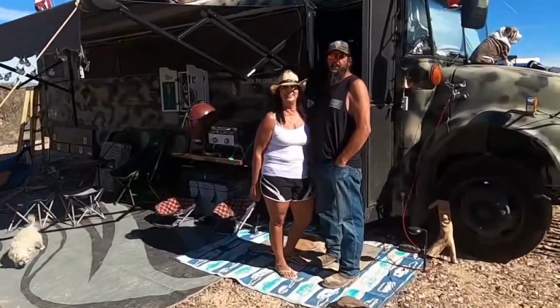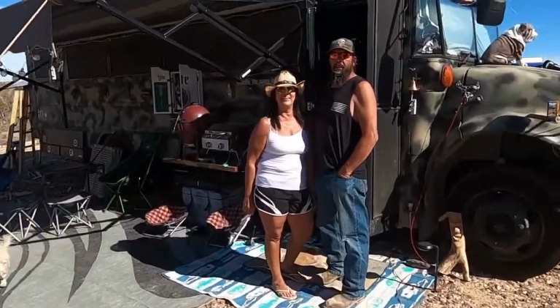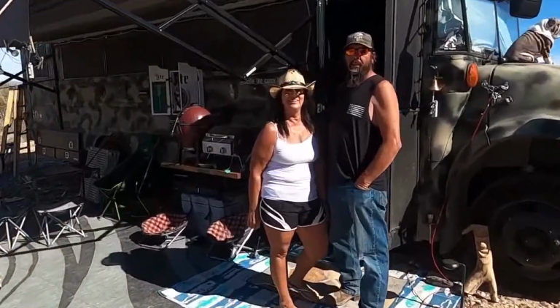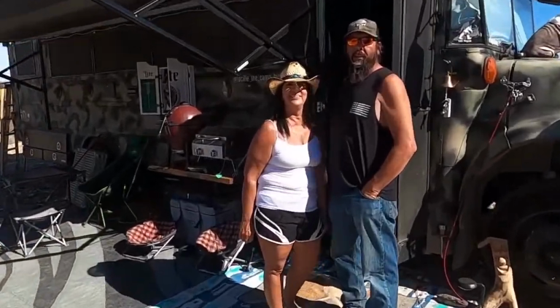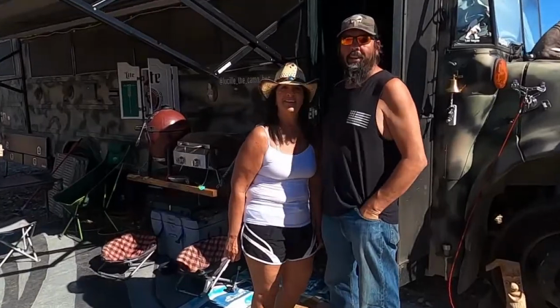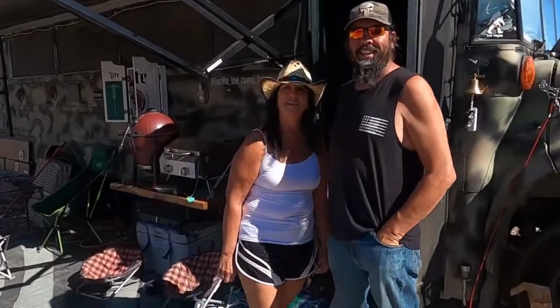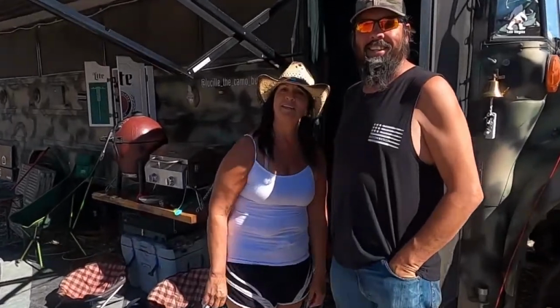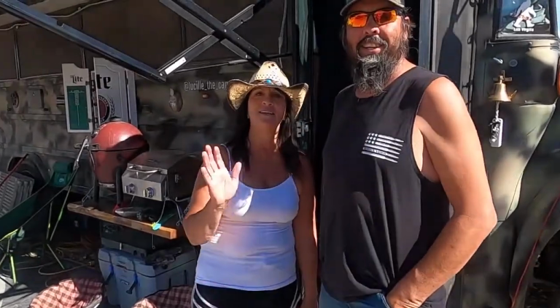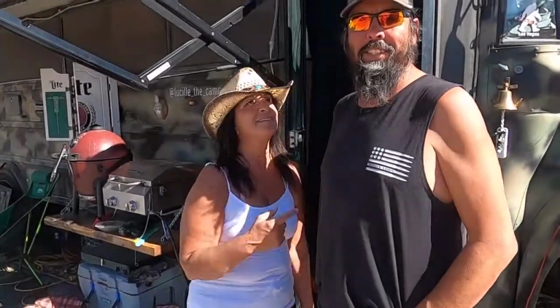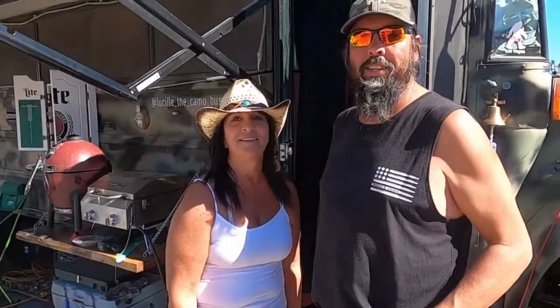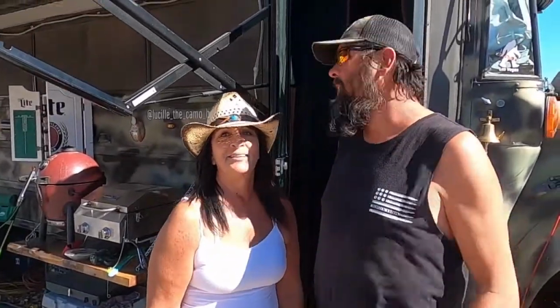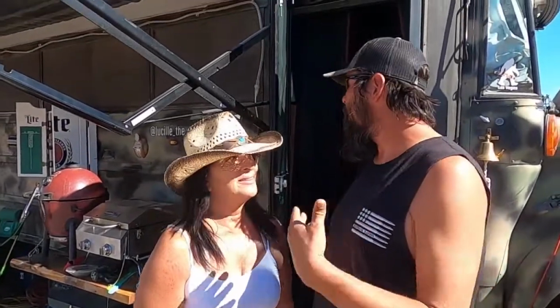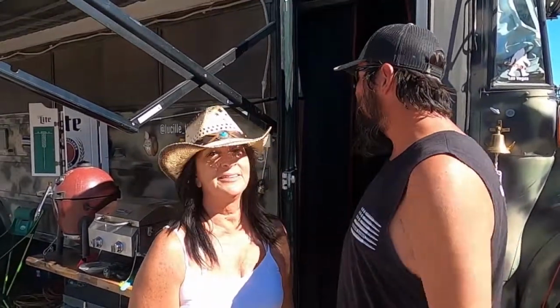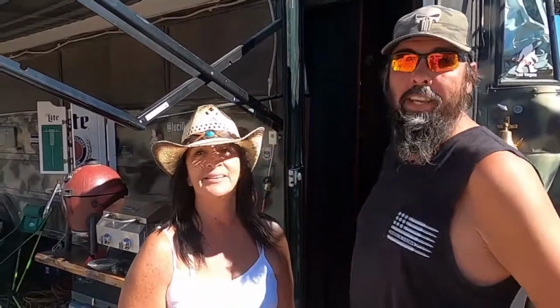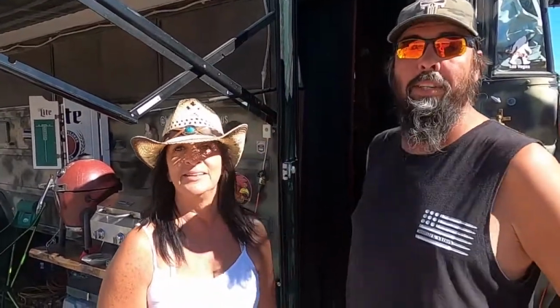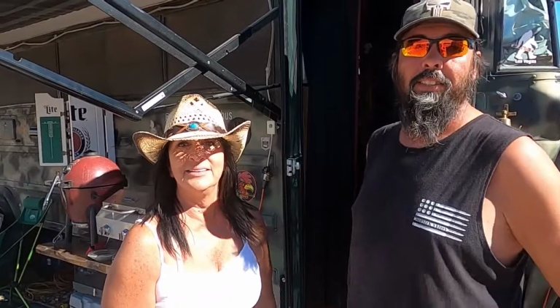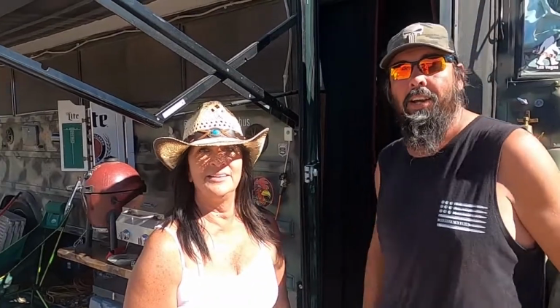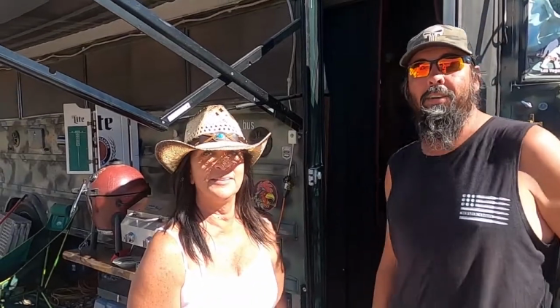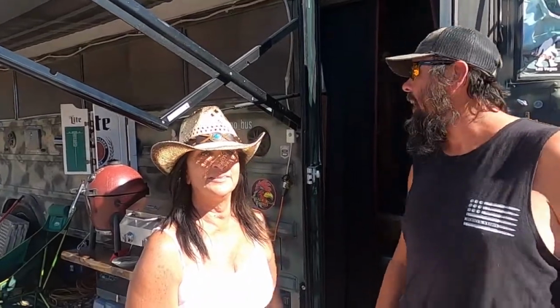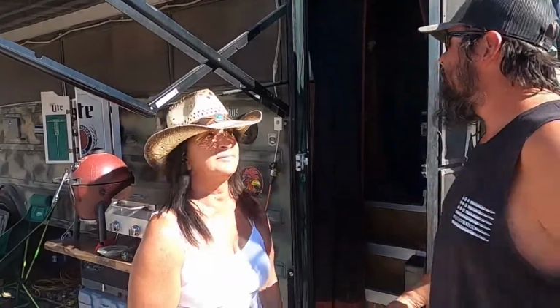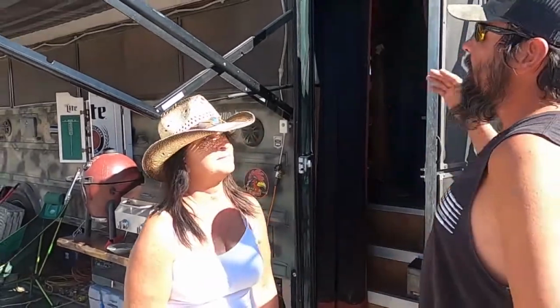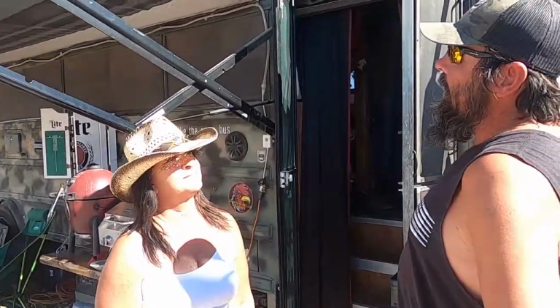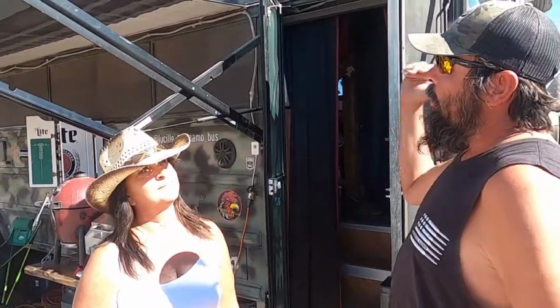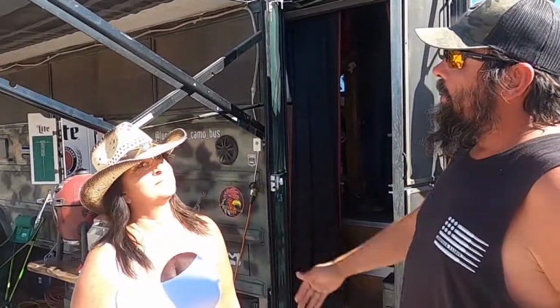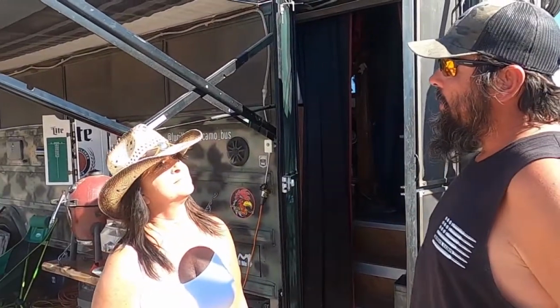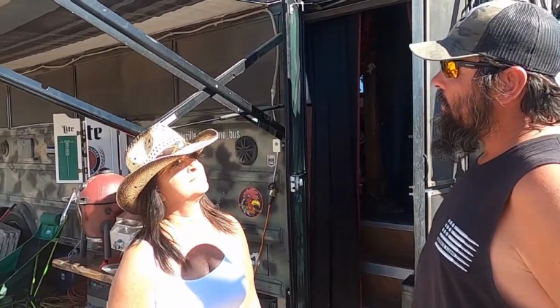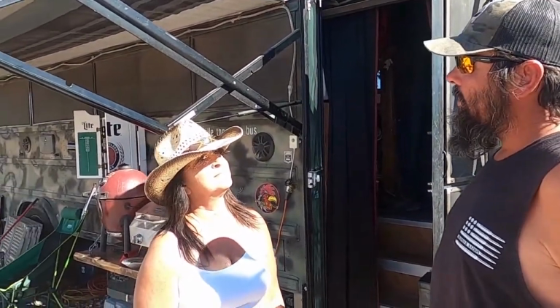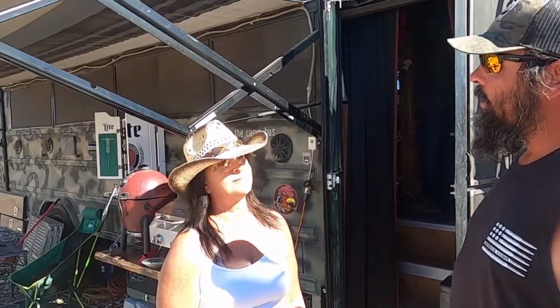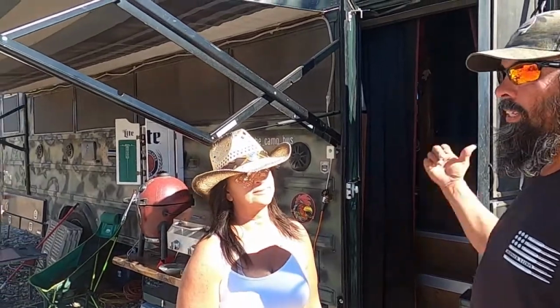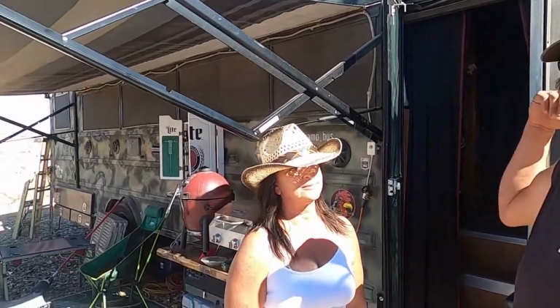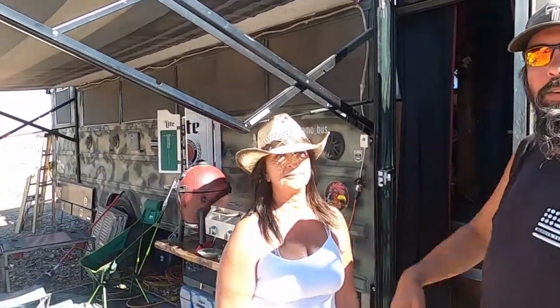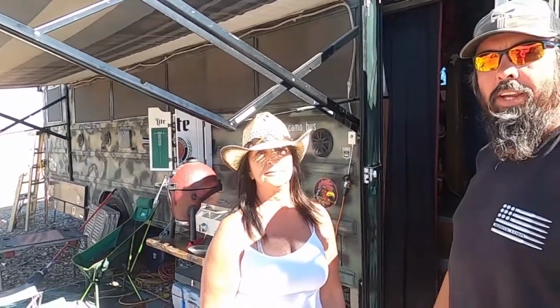Hi there. I'm Sandy and I'm Steve and this is our bus, Lucille the Camel Bus. We have a 3800 International with a 7.3 liter V8.